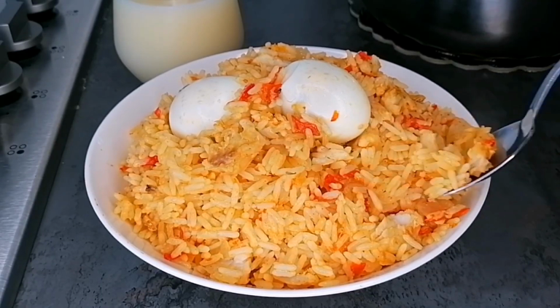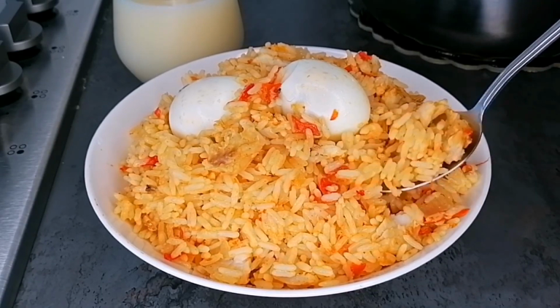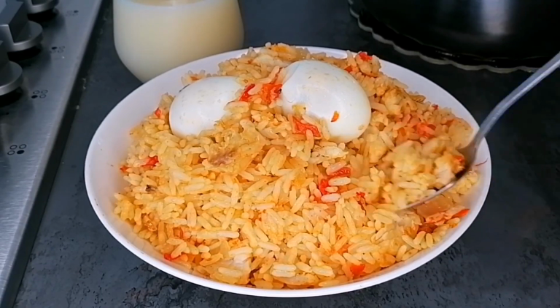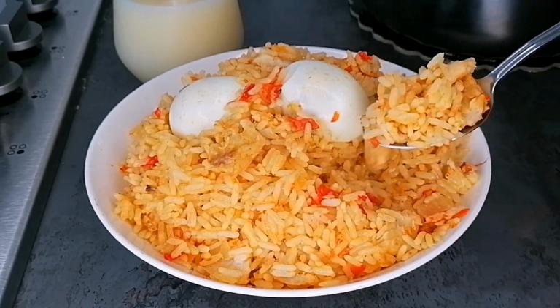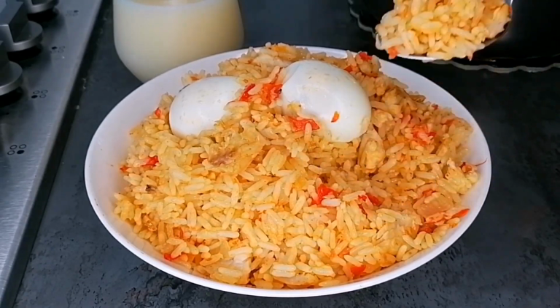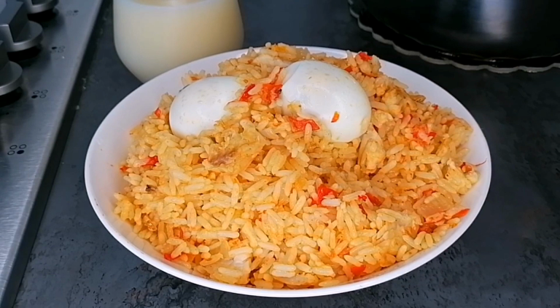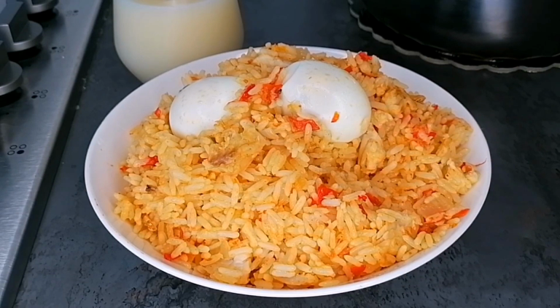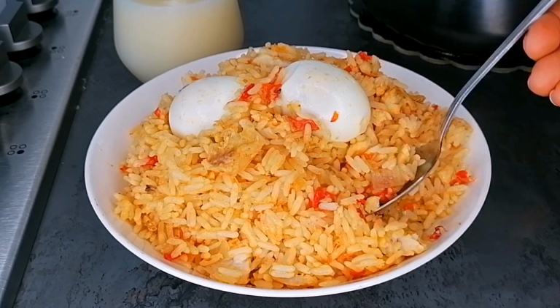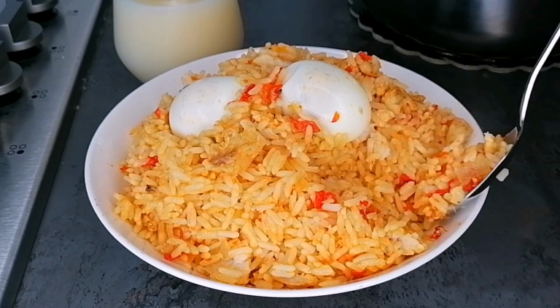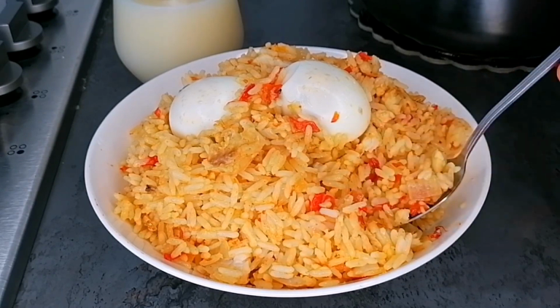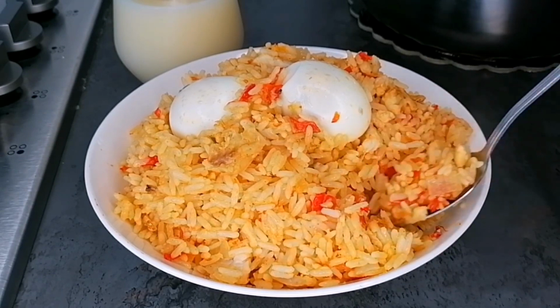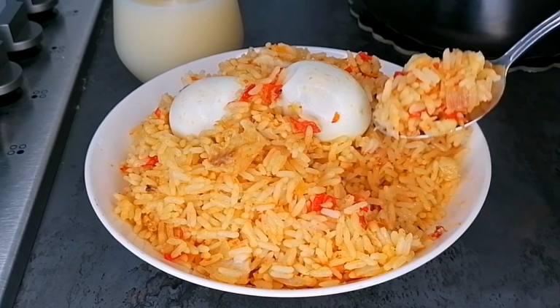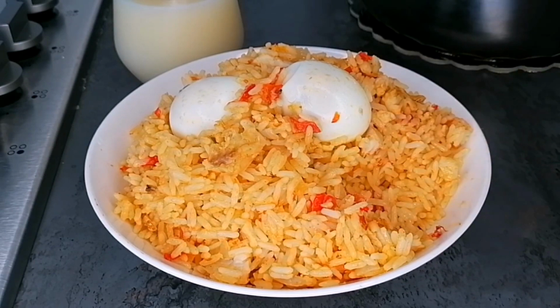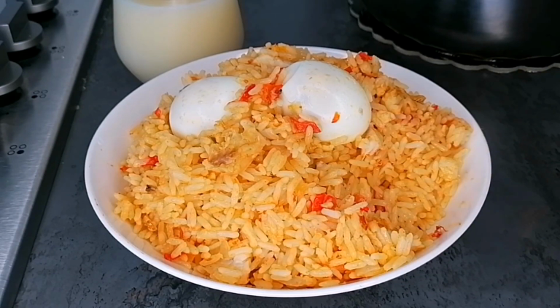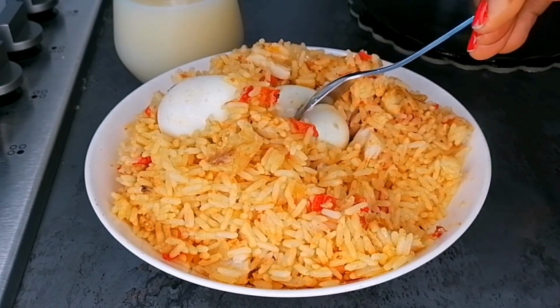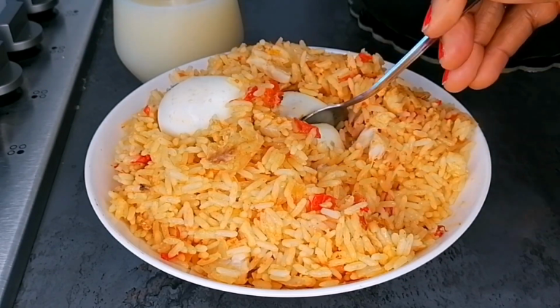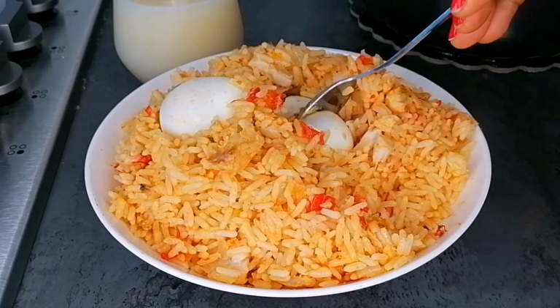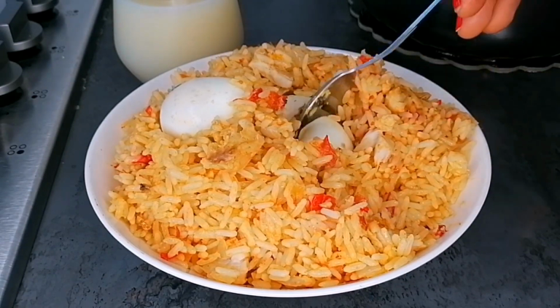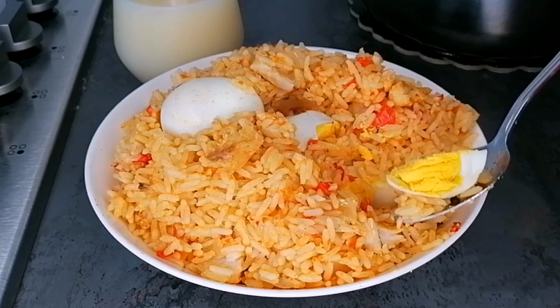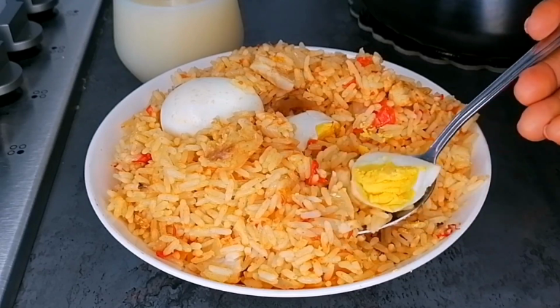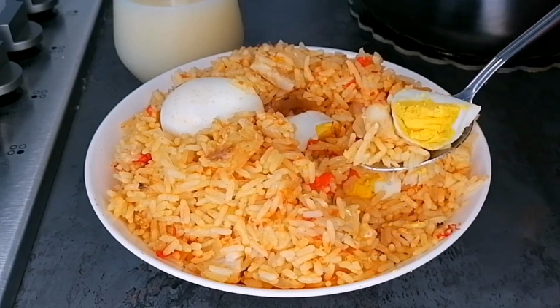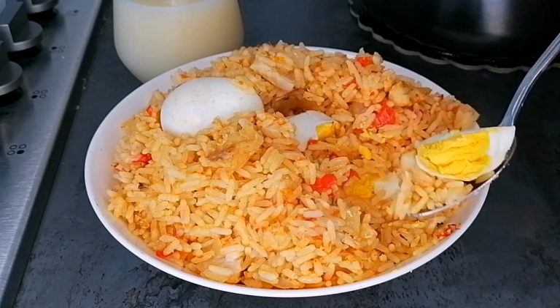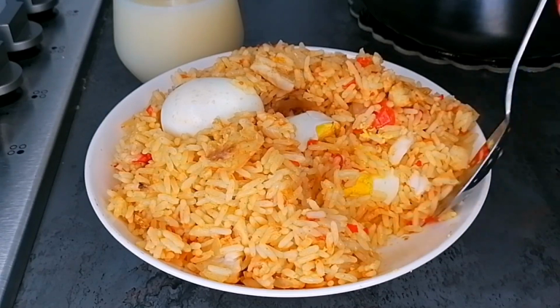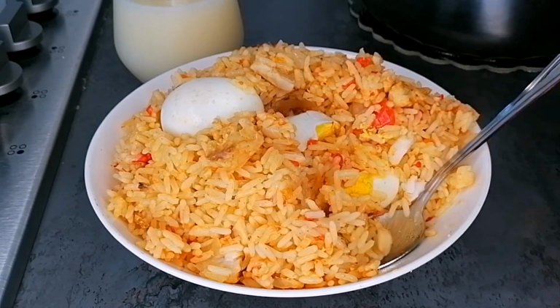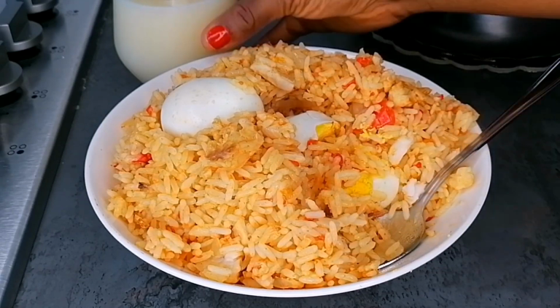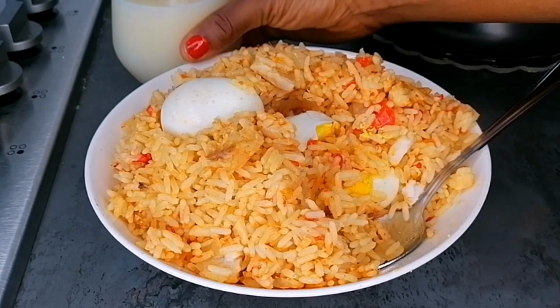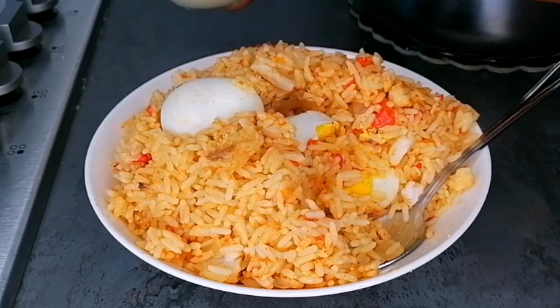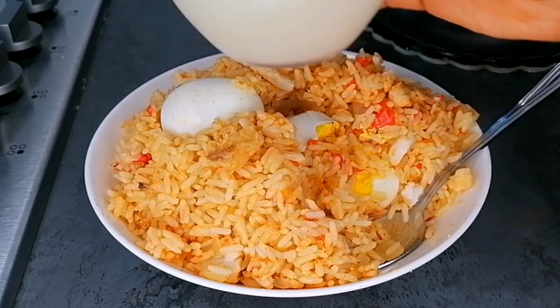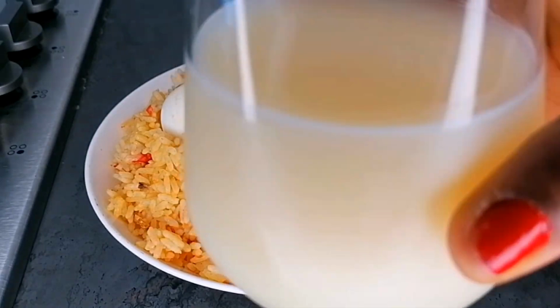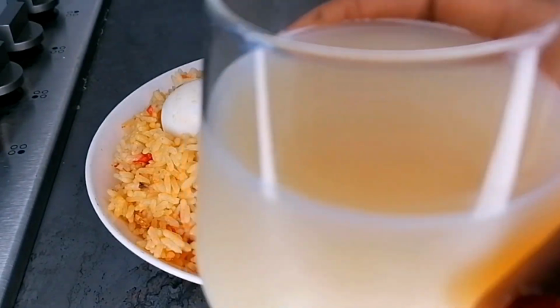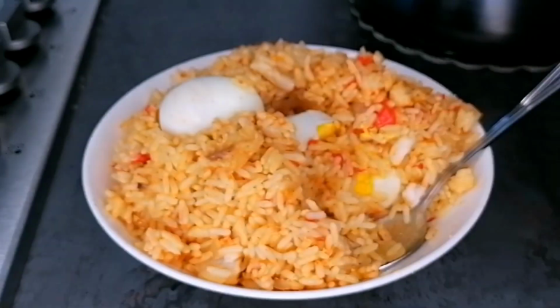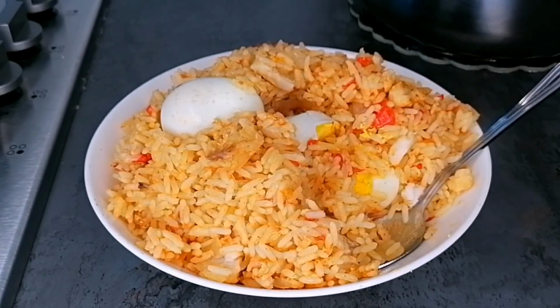This is our sakma rice — nicely and beautifully prepared, looking so delicious. It's very easy, this is a quick recipe for a lazy day. Thank you so much for watching, and I'll be seeing you in my next video. Cheers.